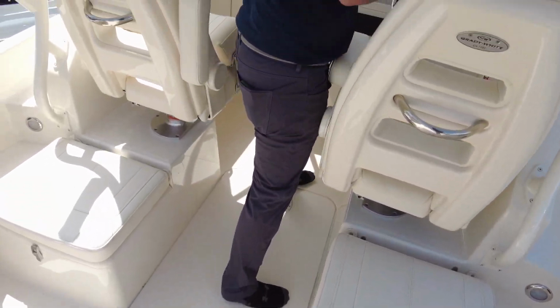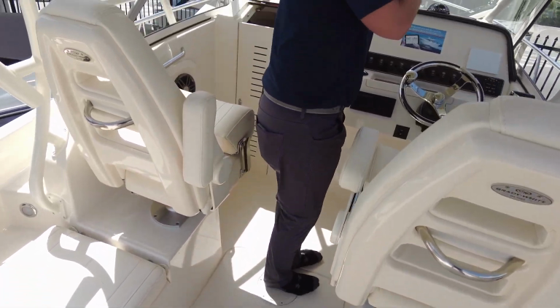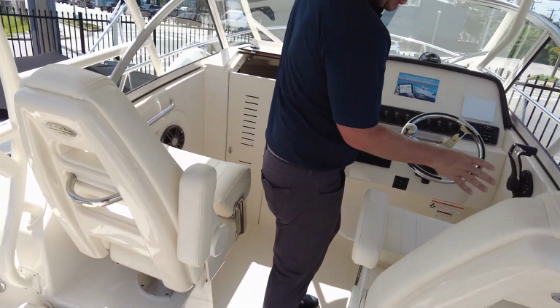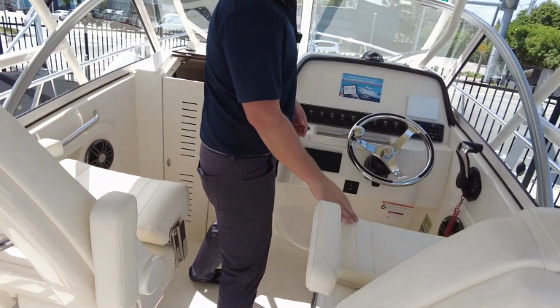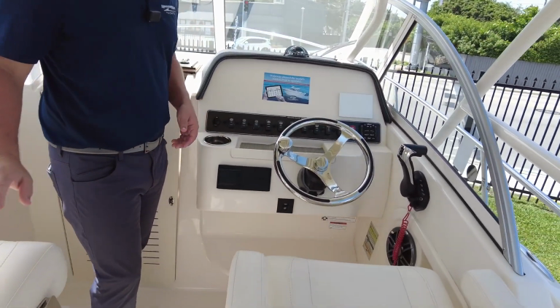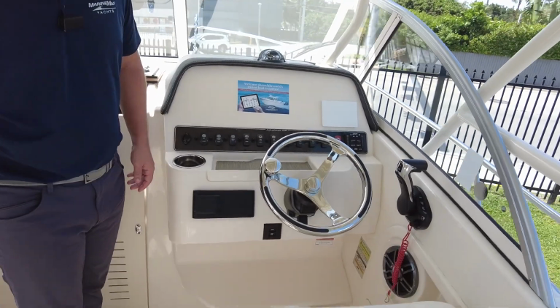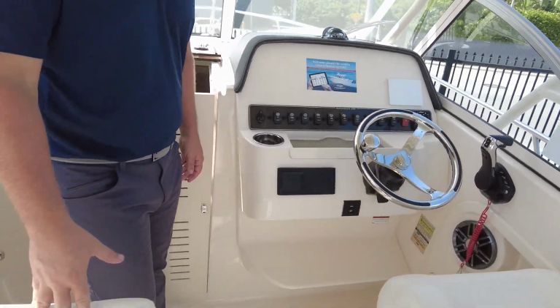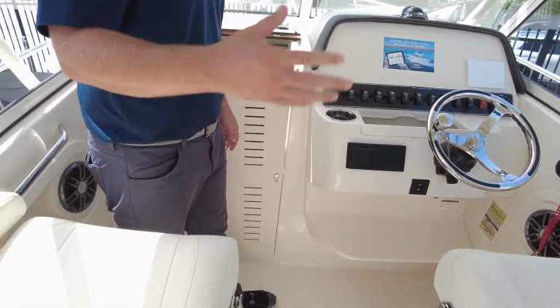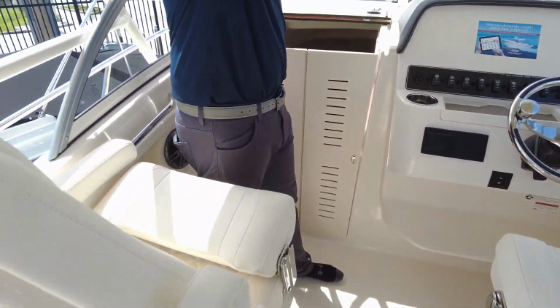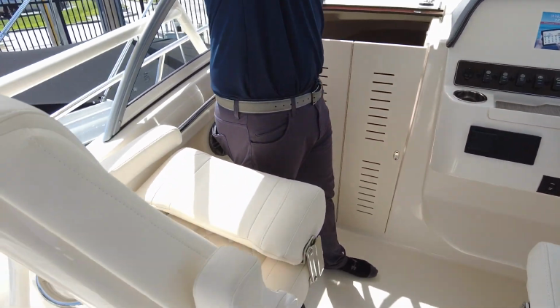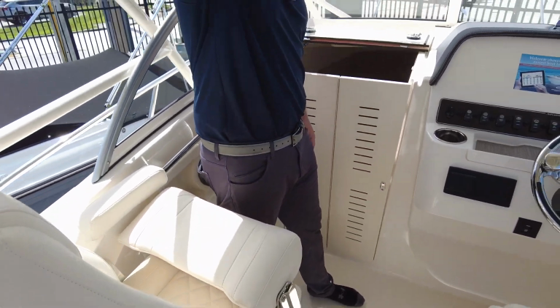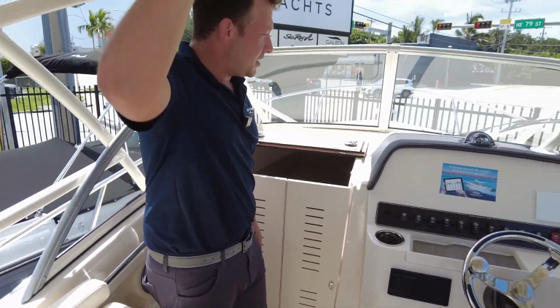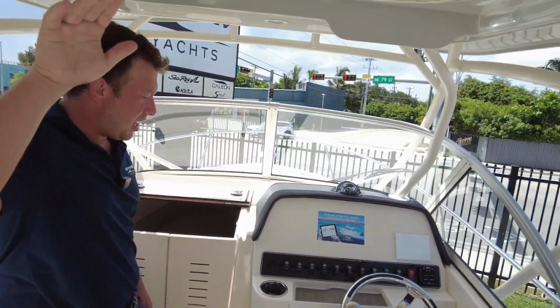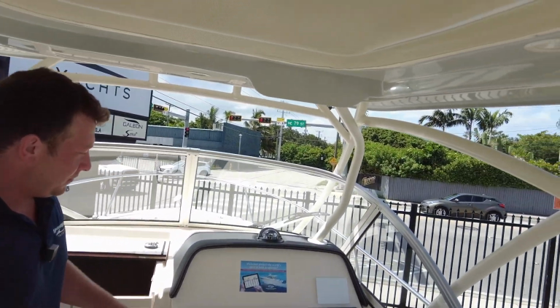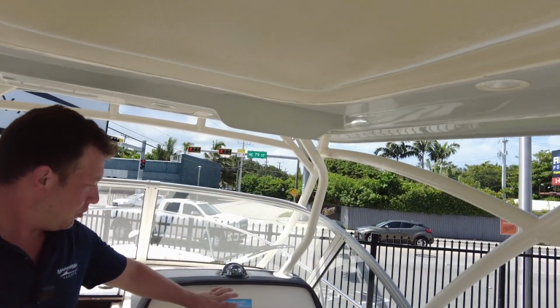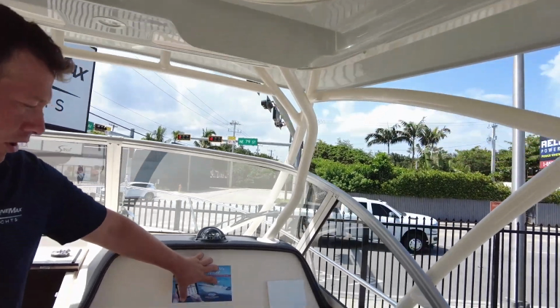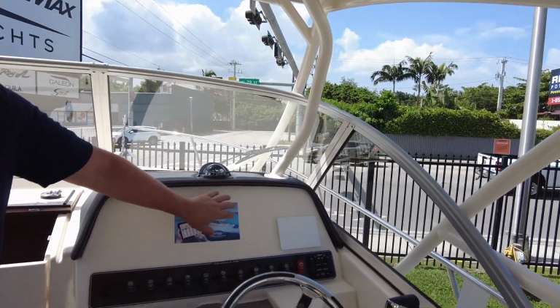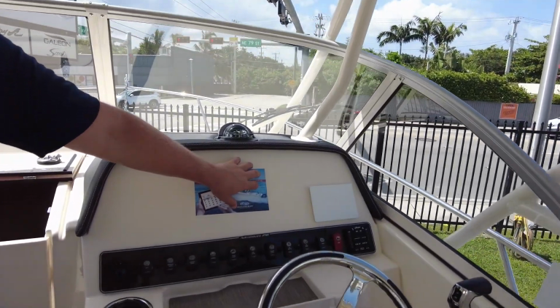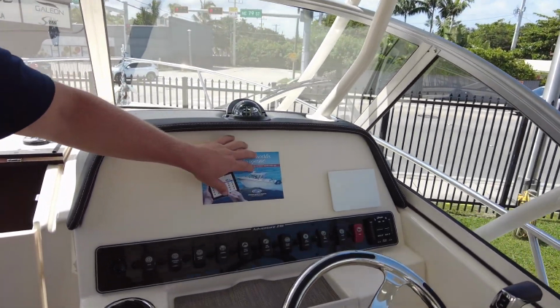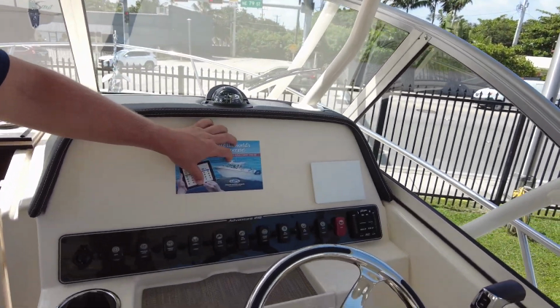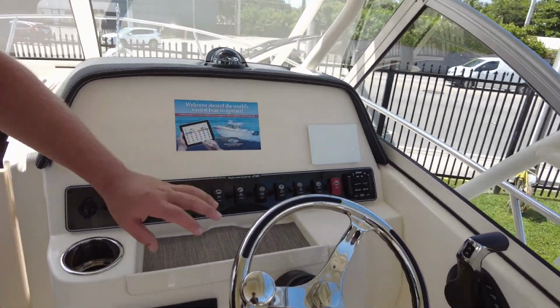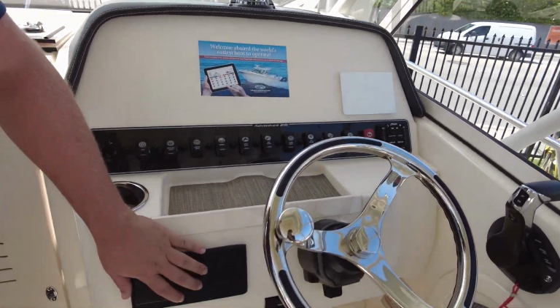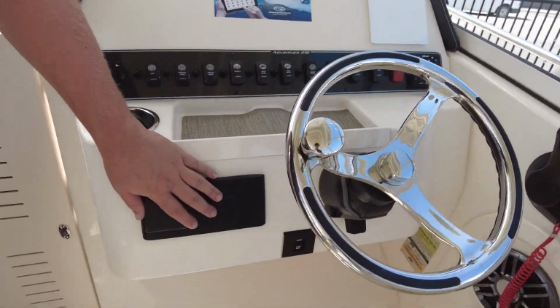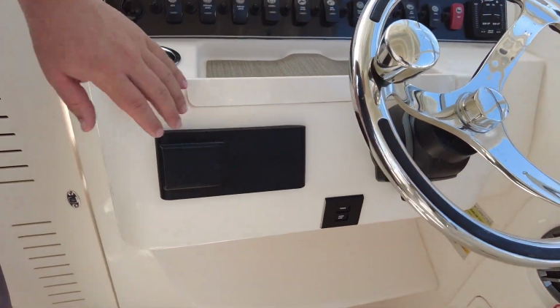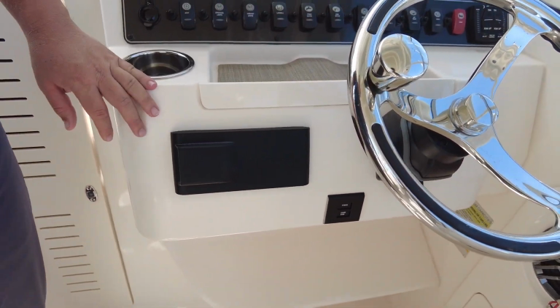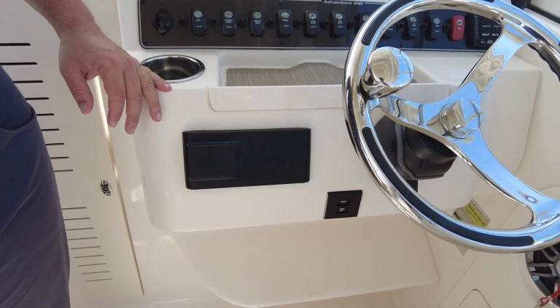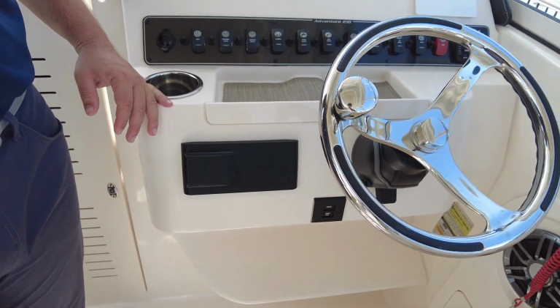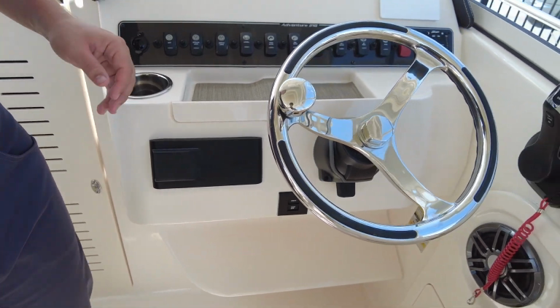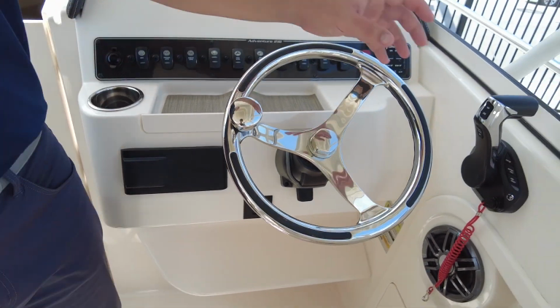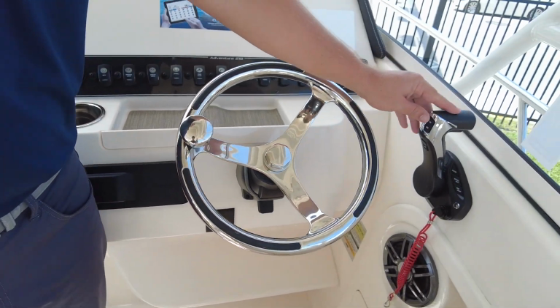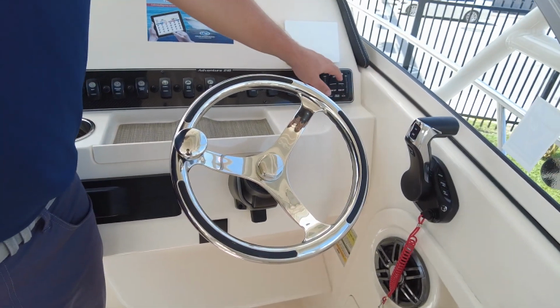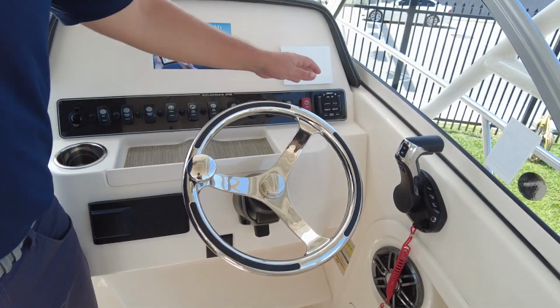Moving forward, two independent captain's chairs, really comfortable in the nice shade of an oversized t-top, with full room for a full electronics package on the helm — already equipped with a full Fusion stereo system, Yamaha gauges, trim tabs, everything.